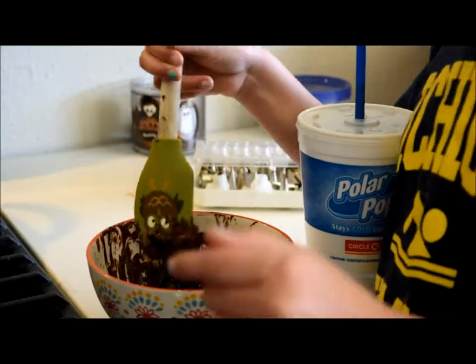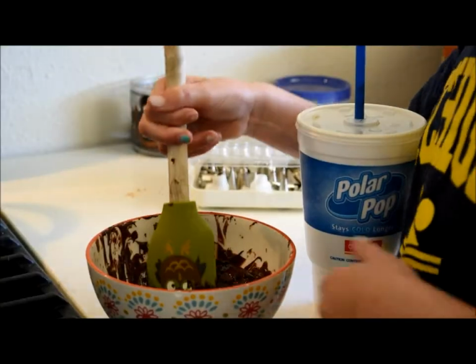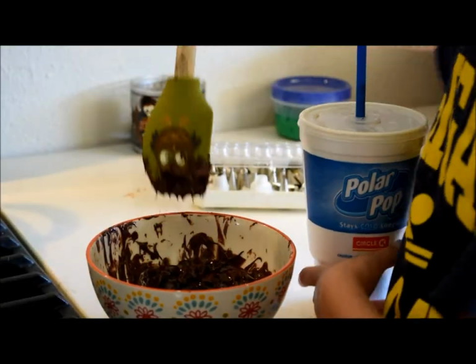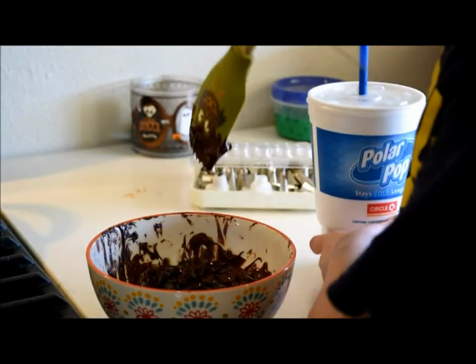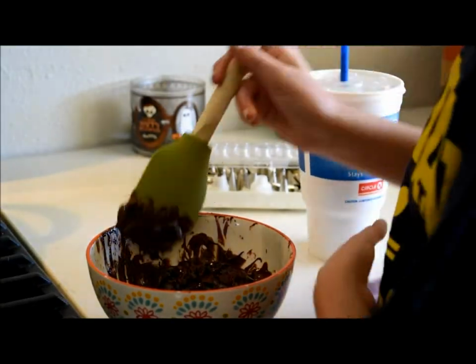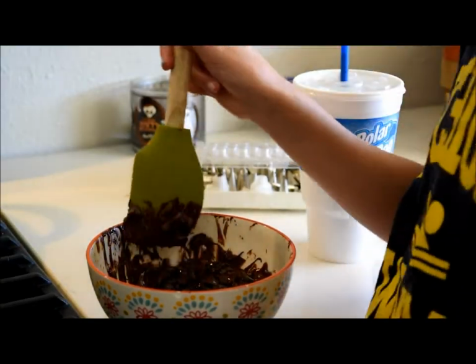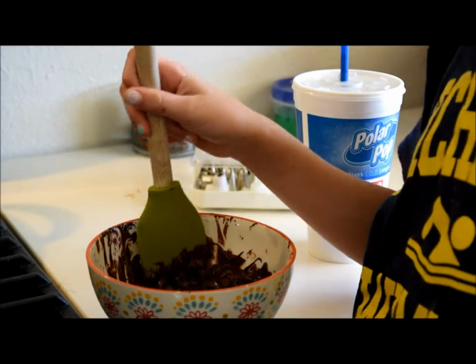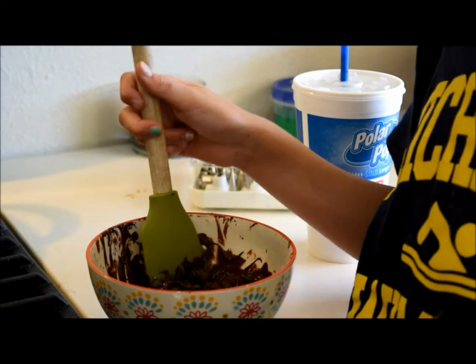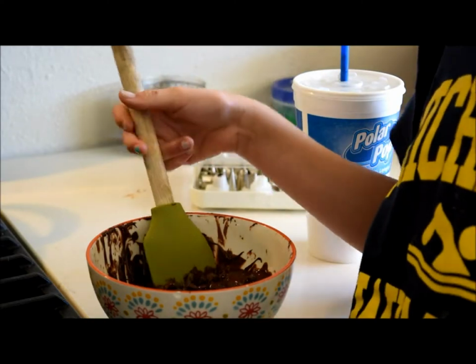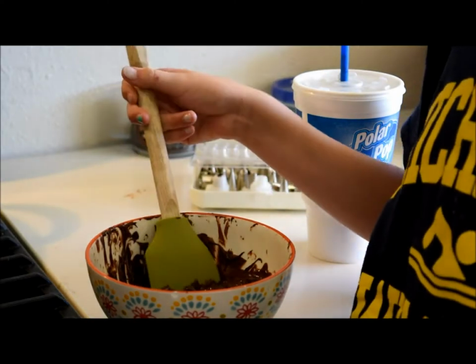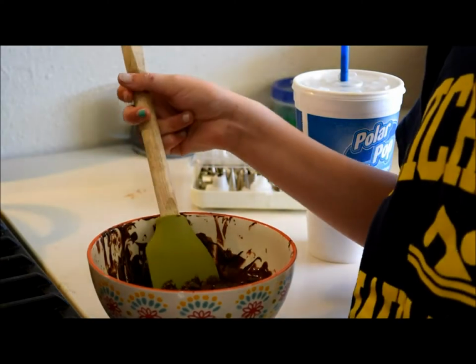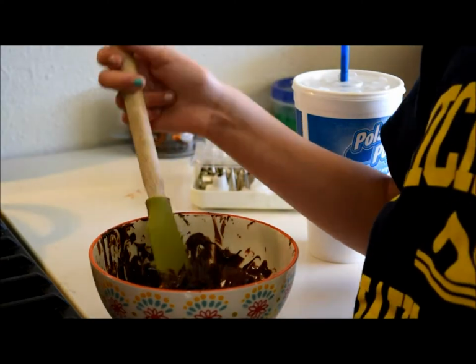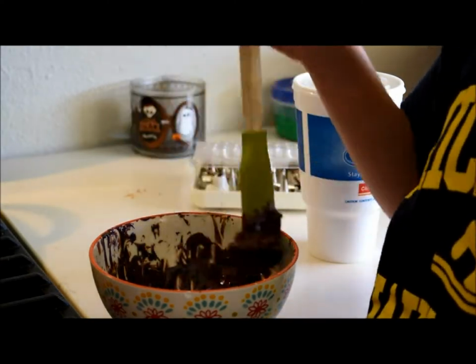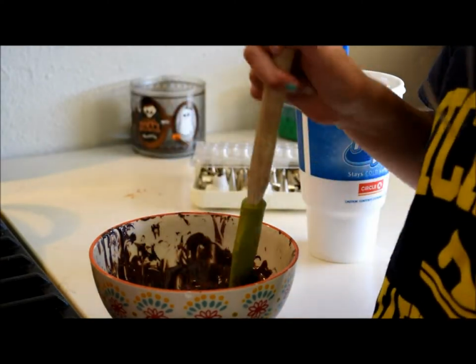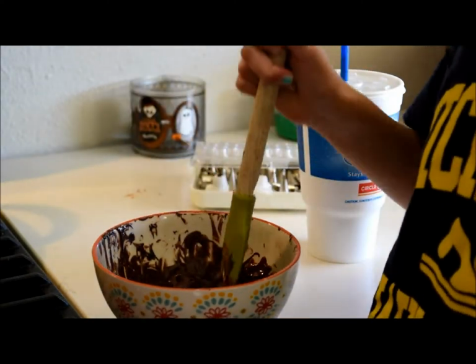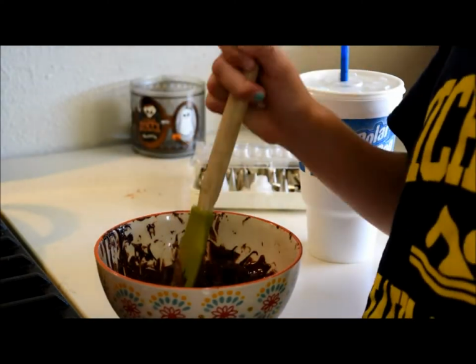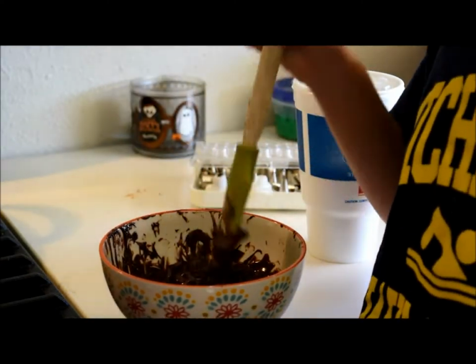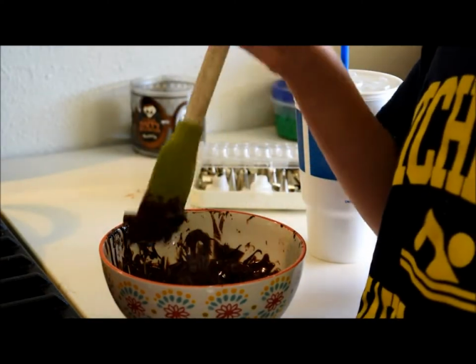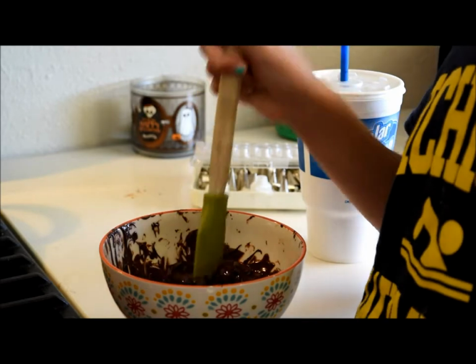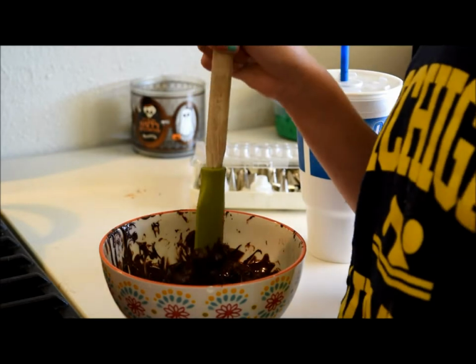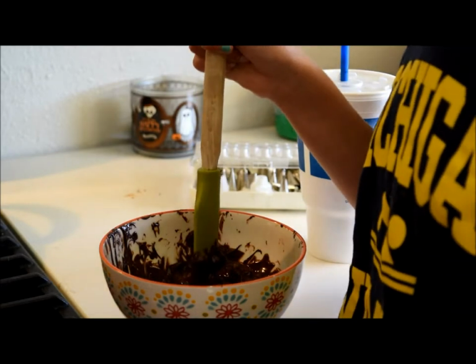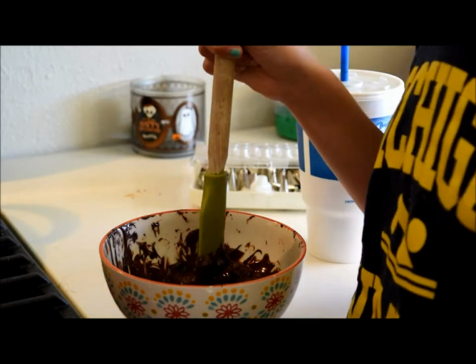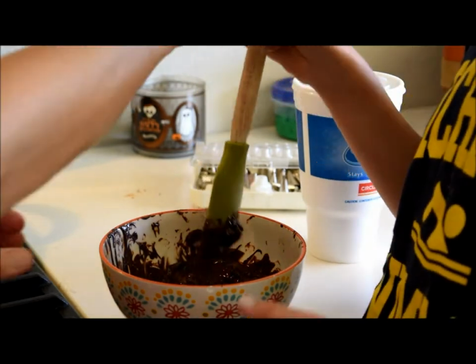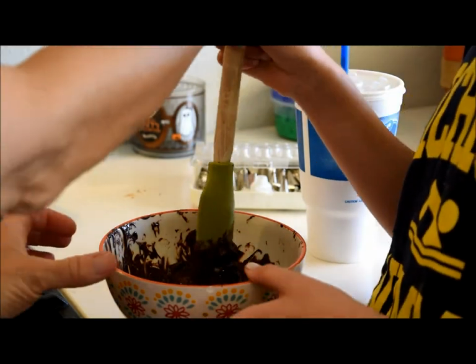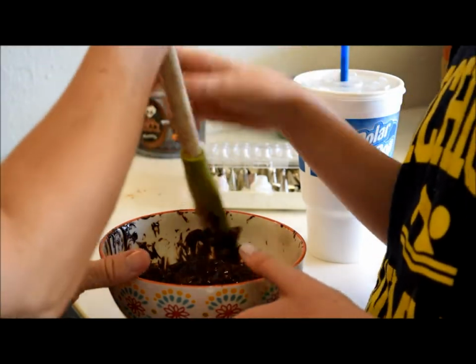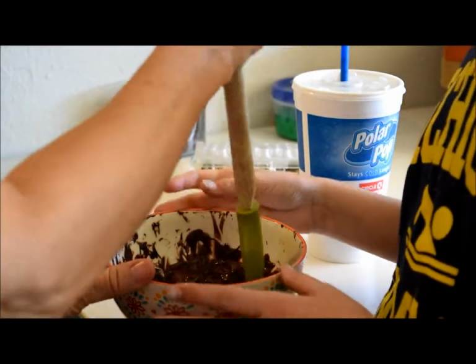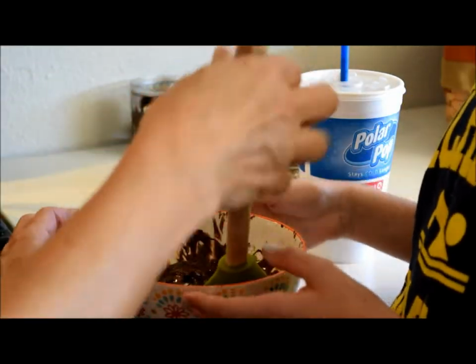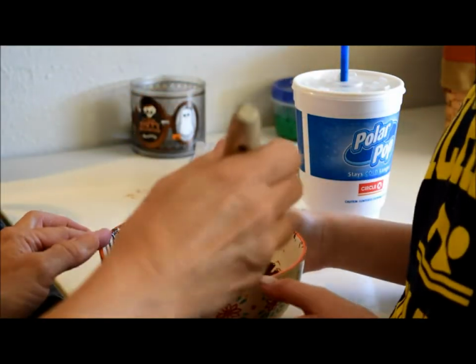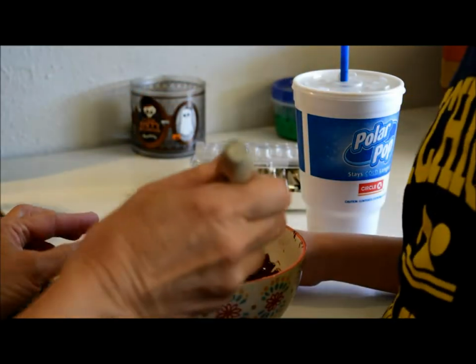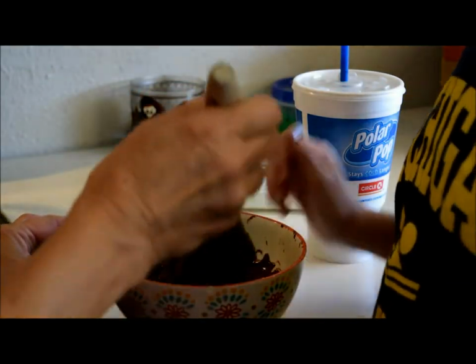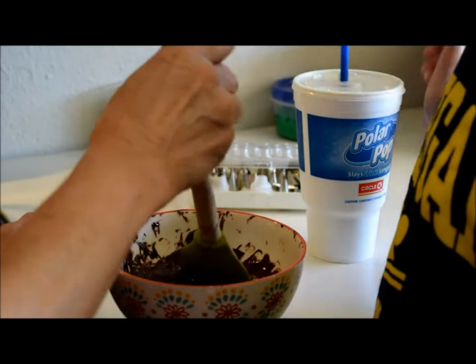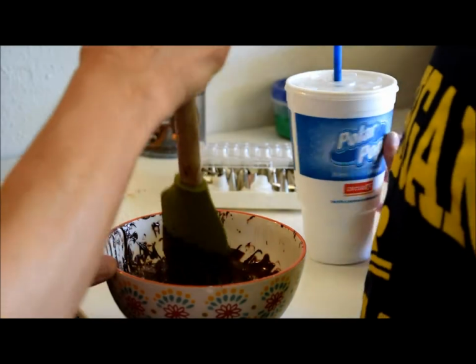You have to gently start mixing it. If you start it too hard, it might not end well. If there are still some chocolate chips left, it needs like an extra 30 seconds, or maybe an extra minute — depends on how big your bowl is.